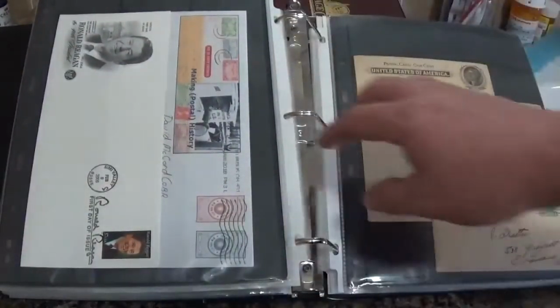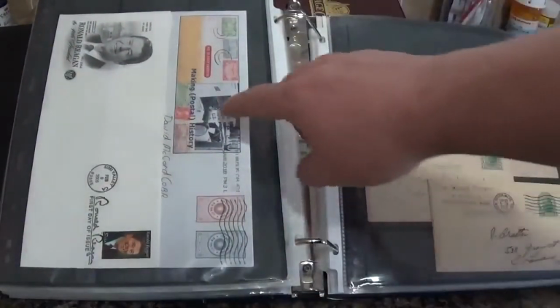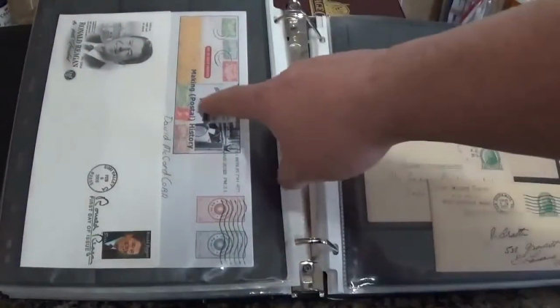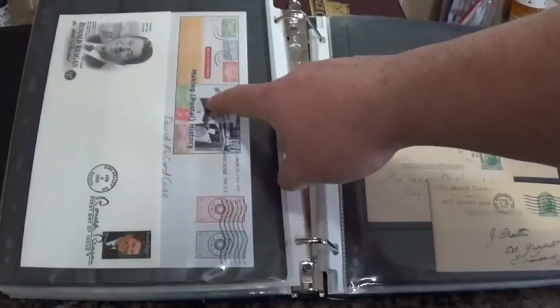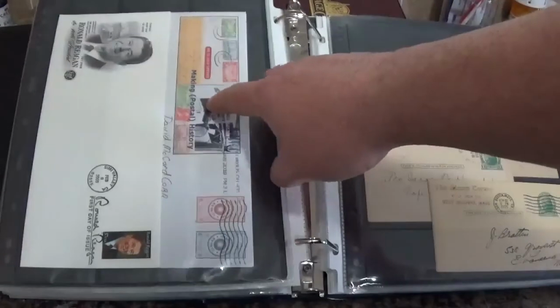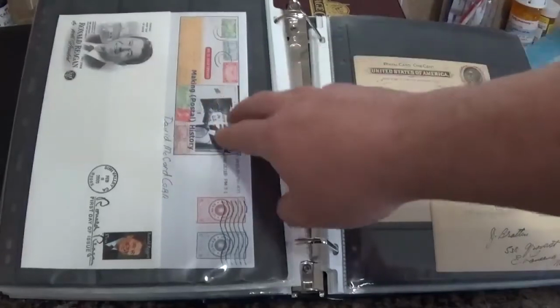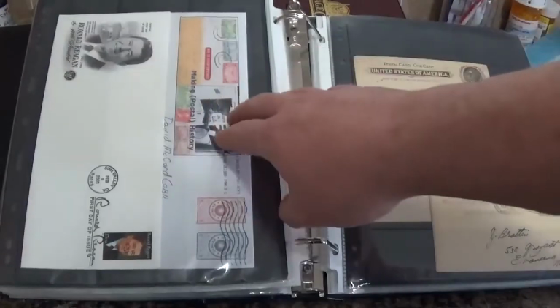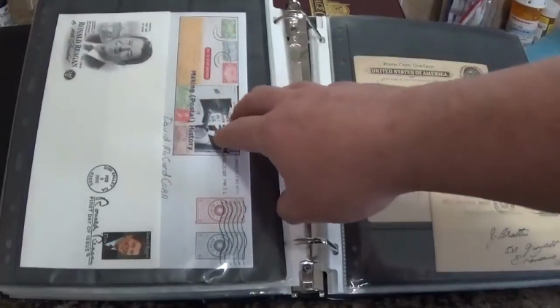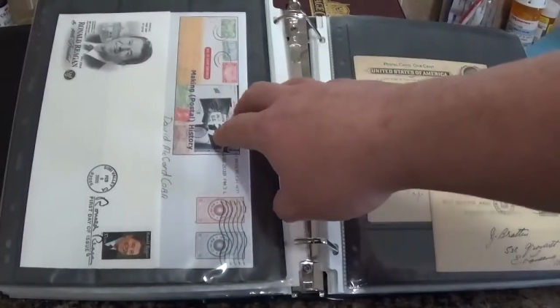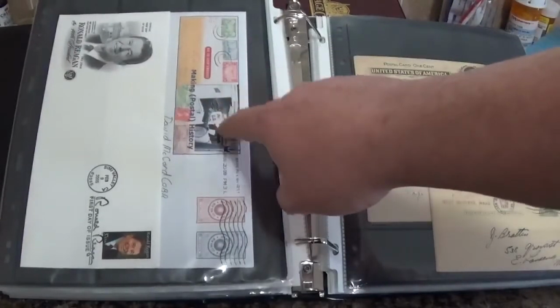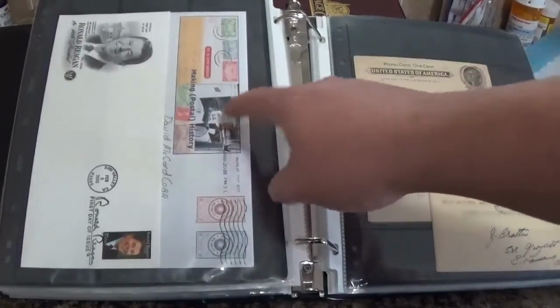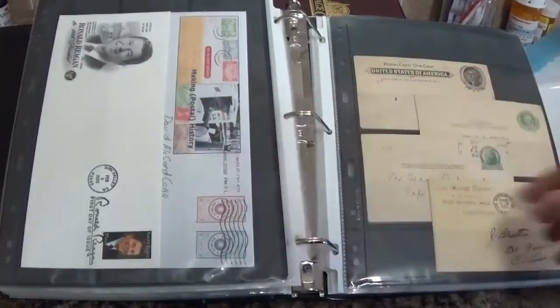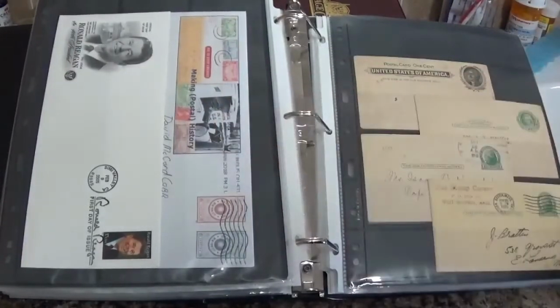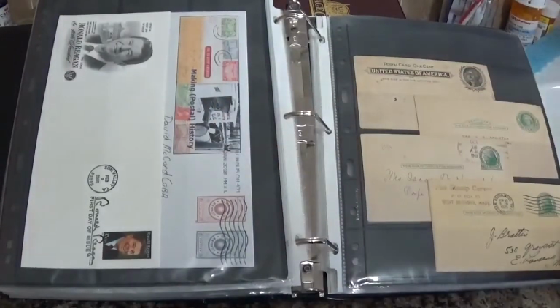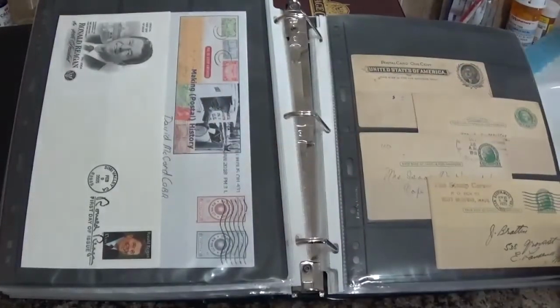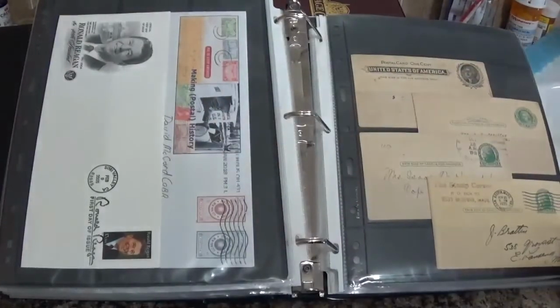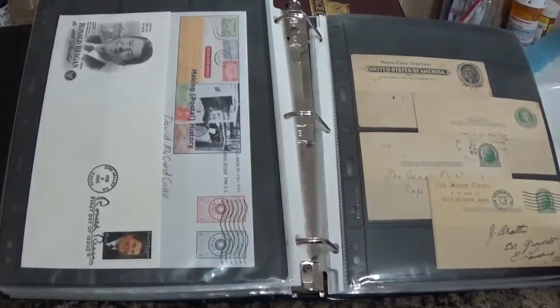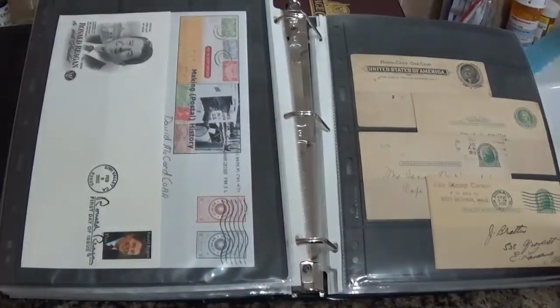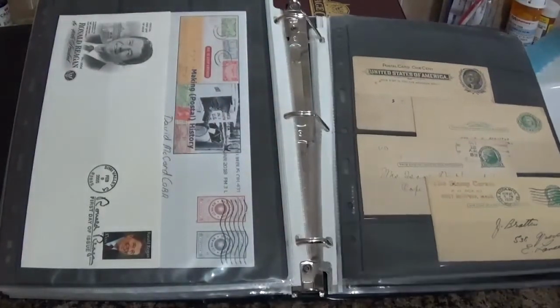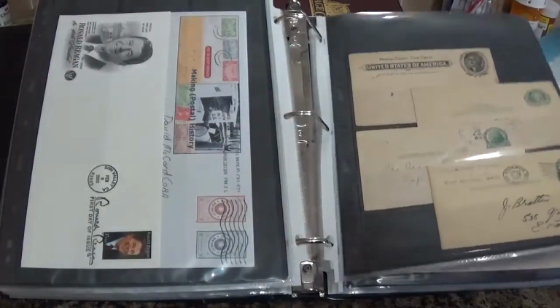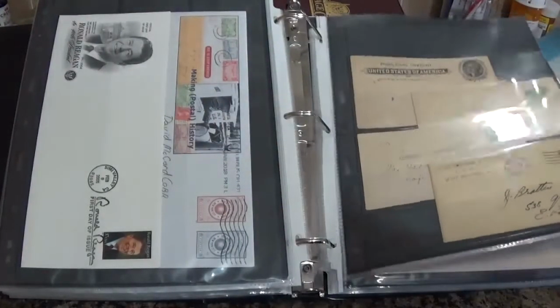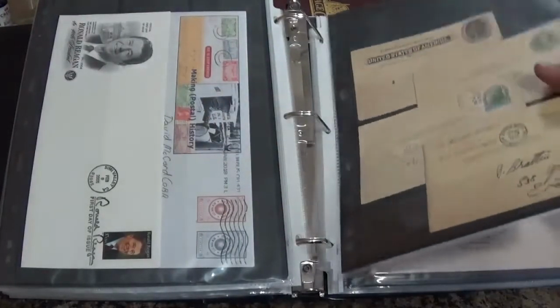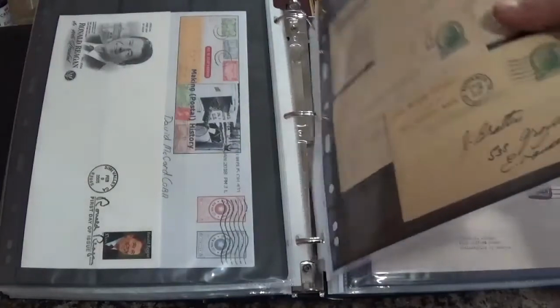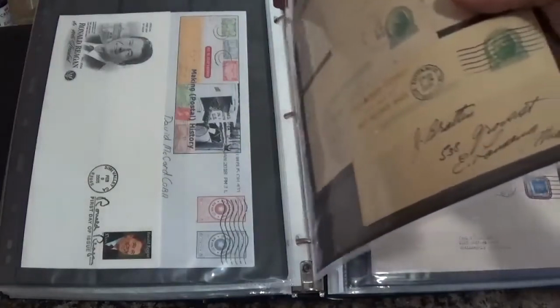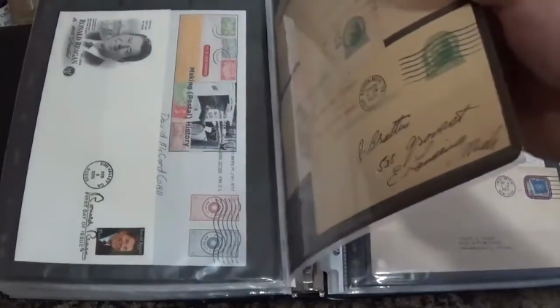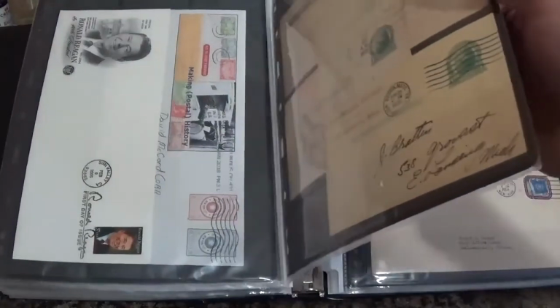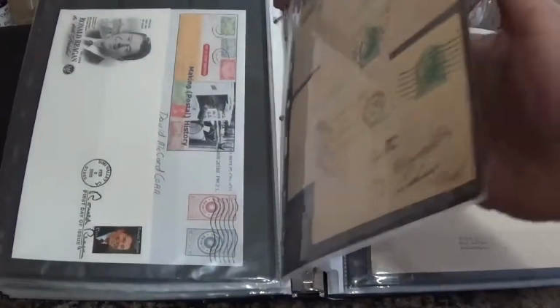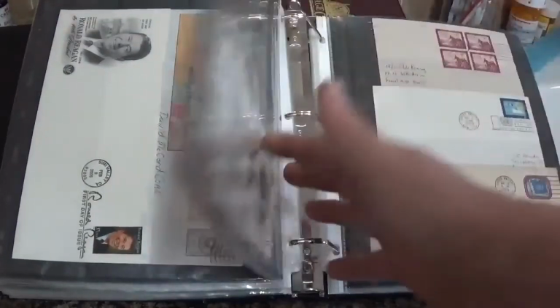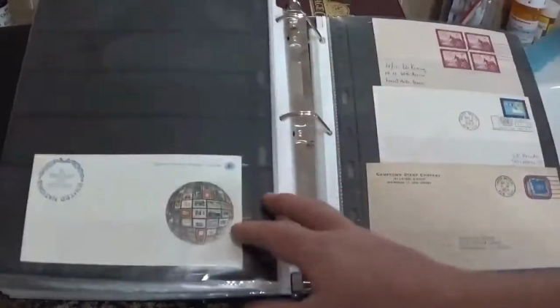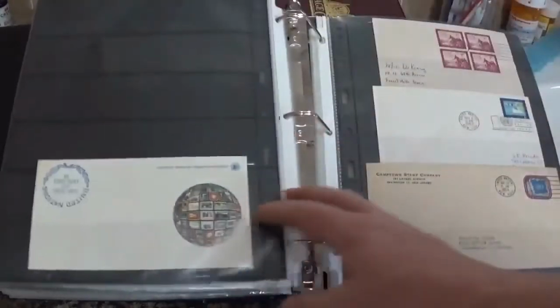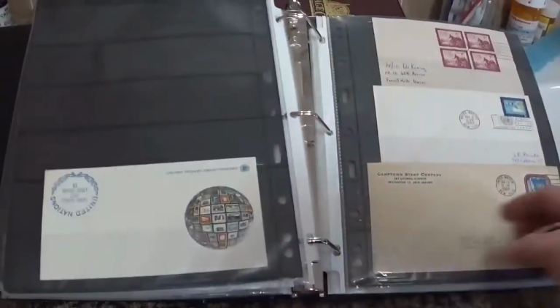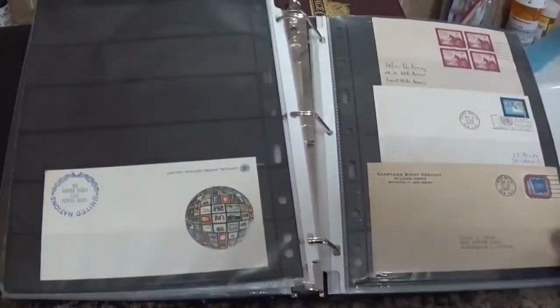This is from Making Postal History — it's actually a Facebook group. He does current first day covers as well as any covers if you want them.